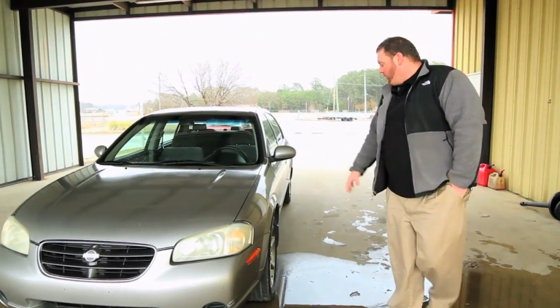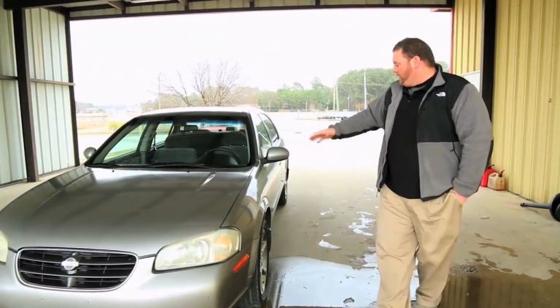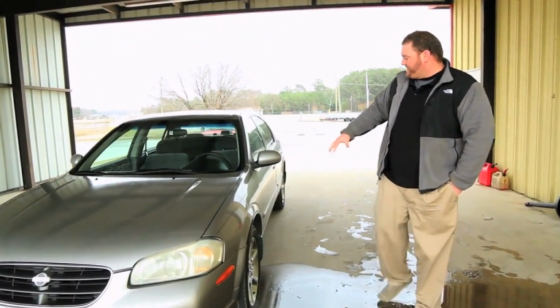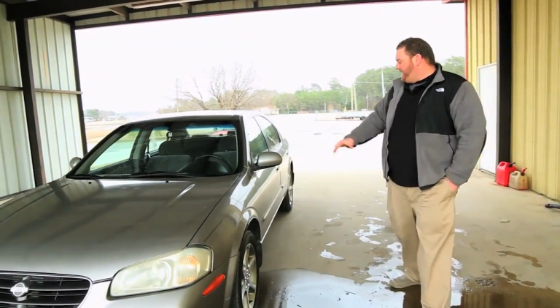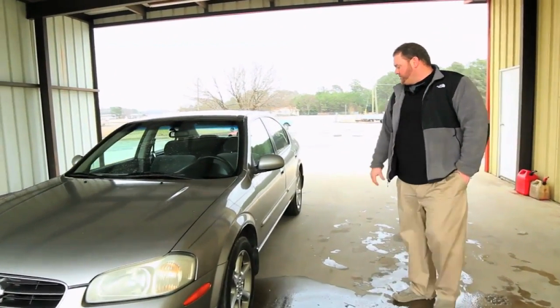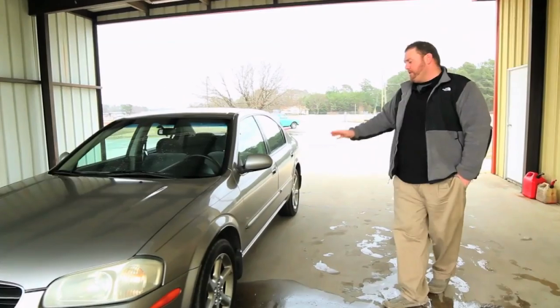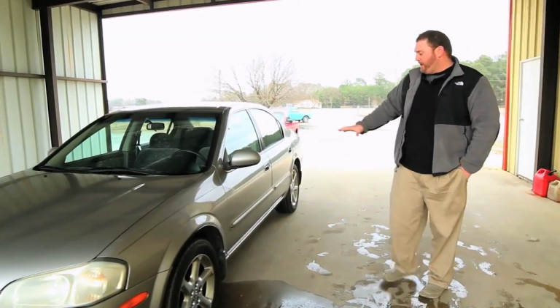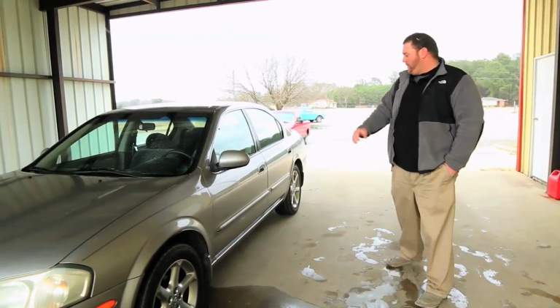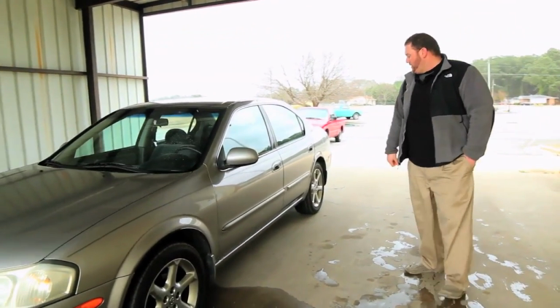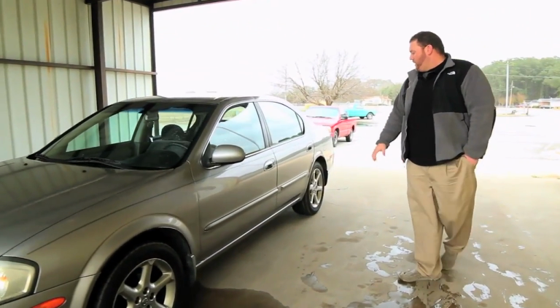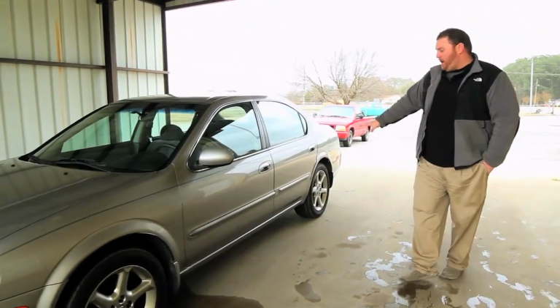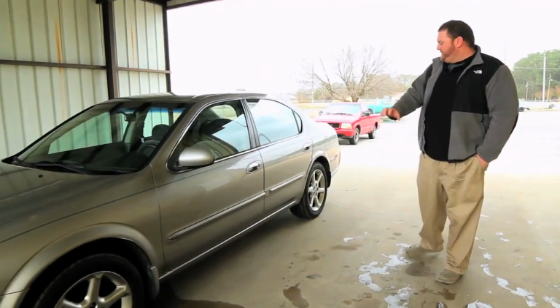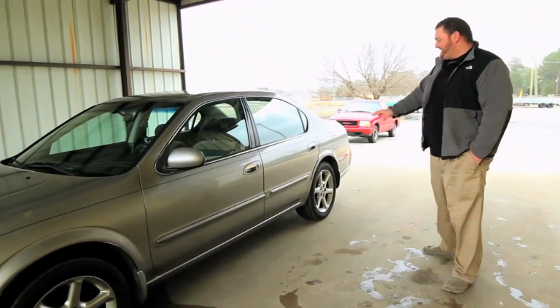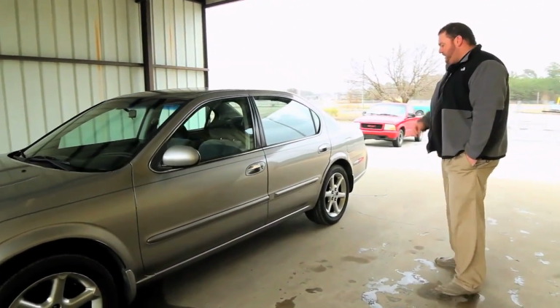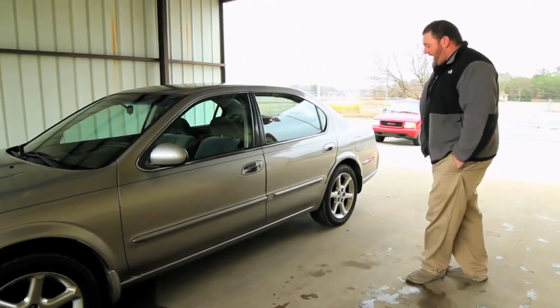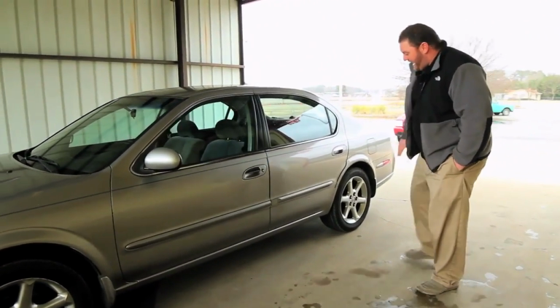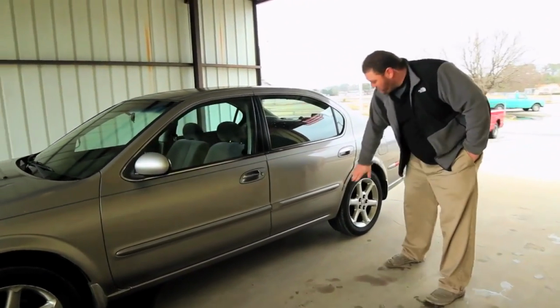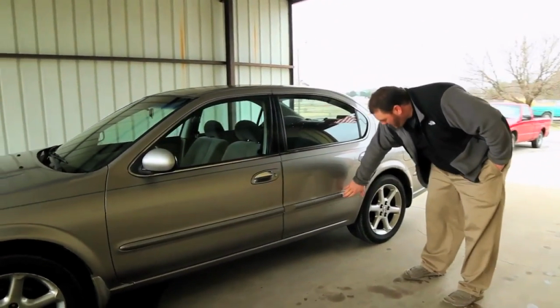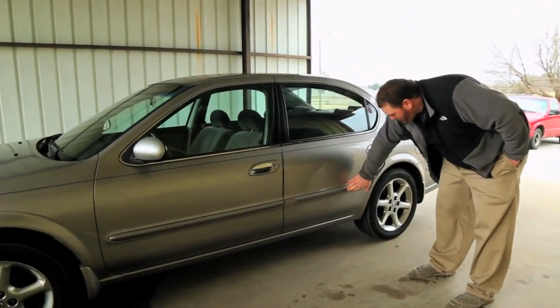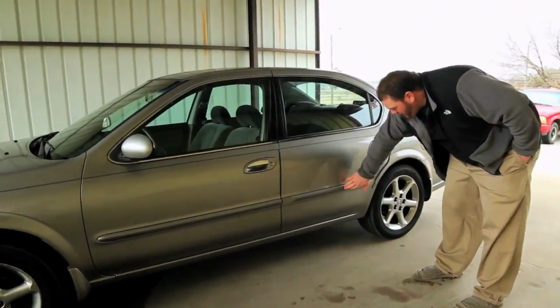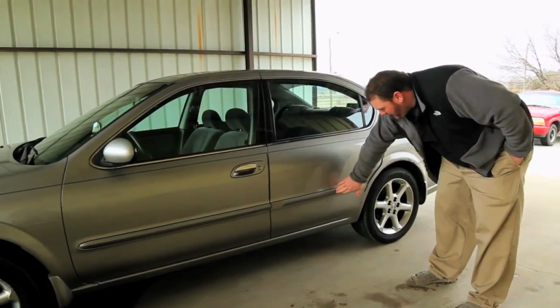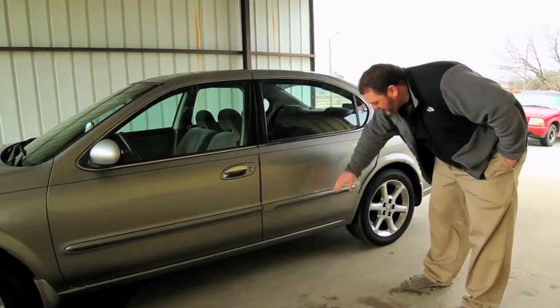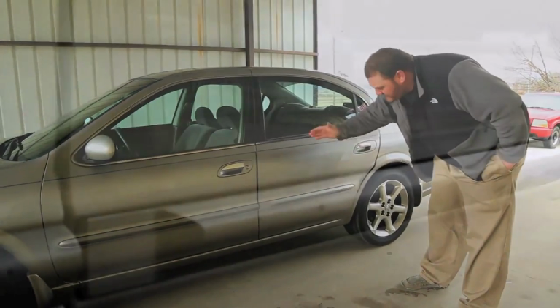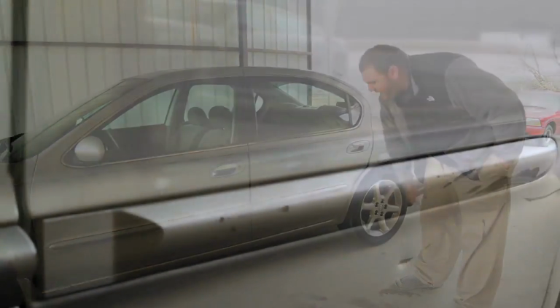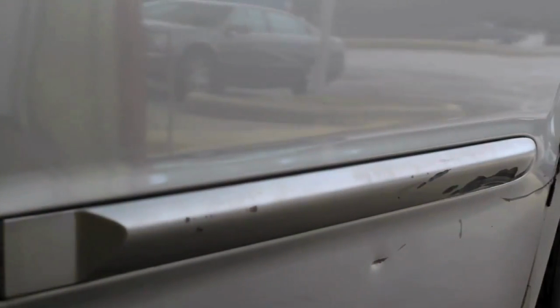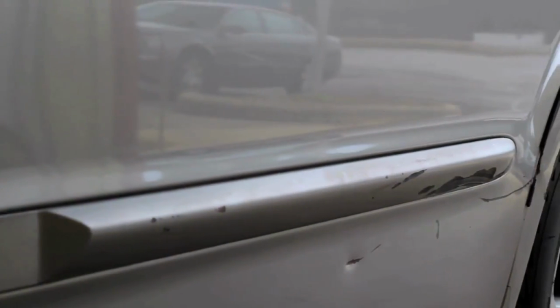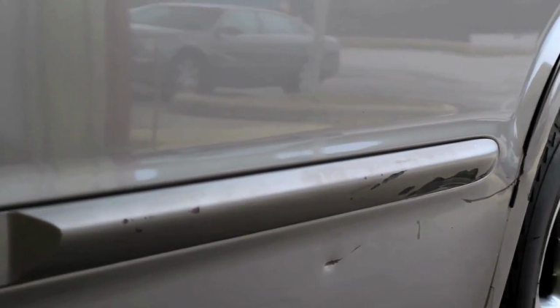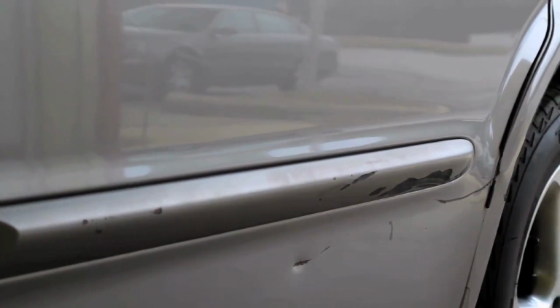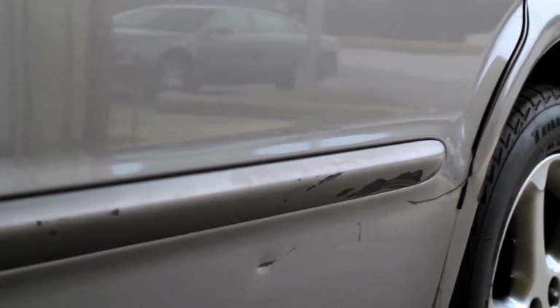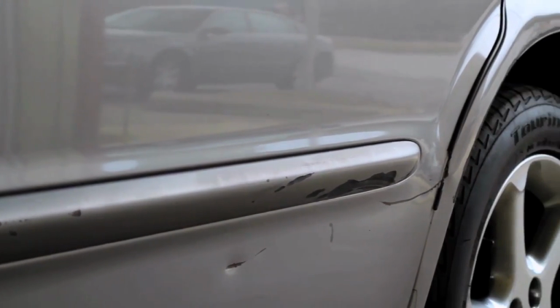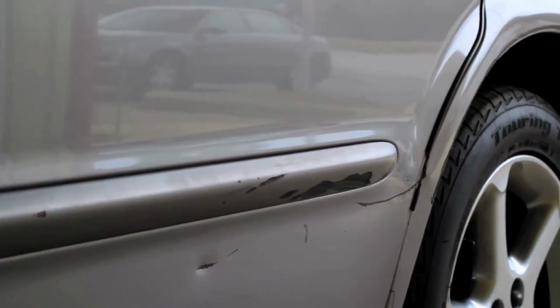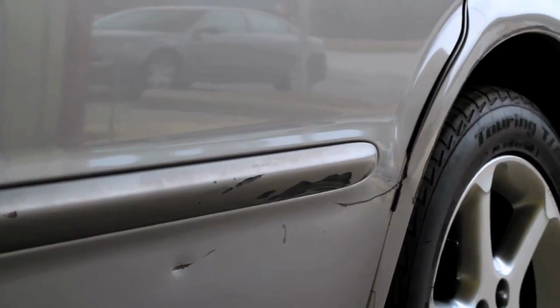We're going to go around the side here. I want to show you the body on the car. There is one spot right here on the paneling, as it does on the right side as well. These pieces are easy to get and can be replaced.